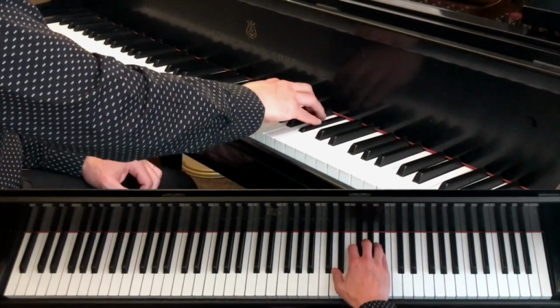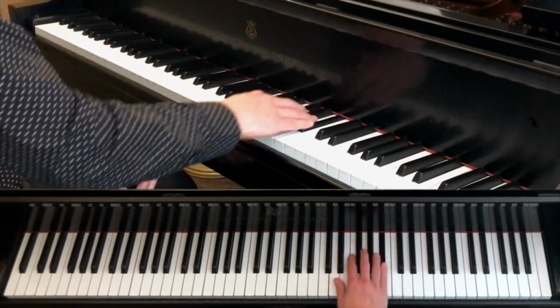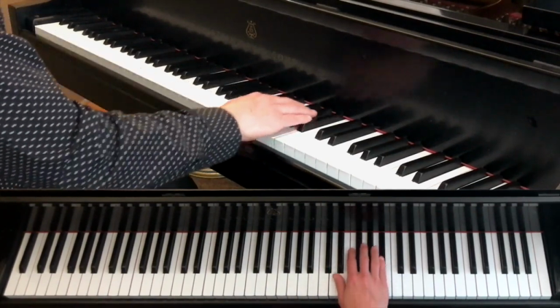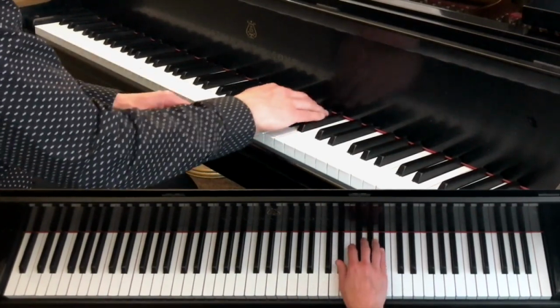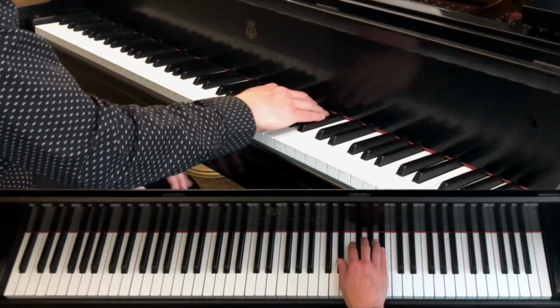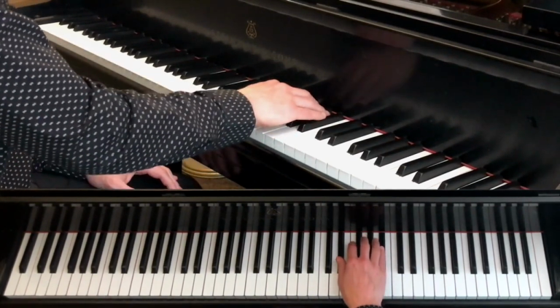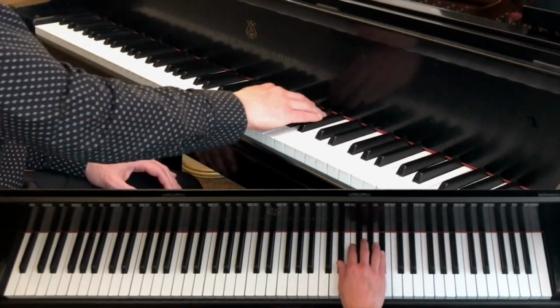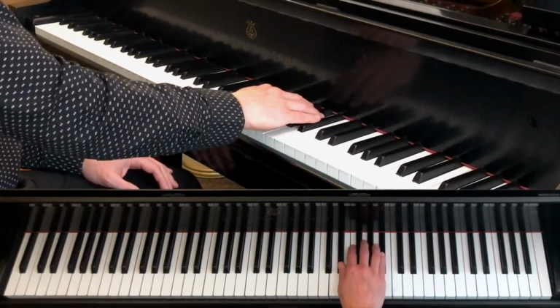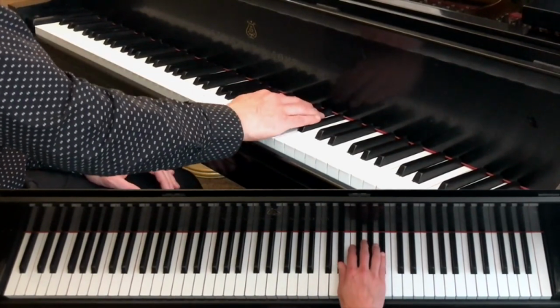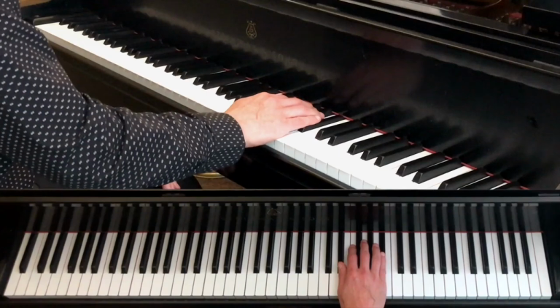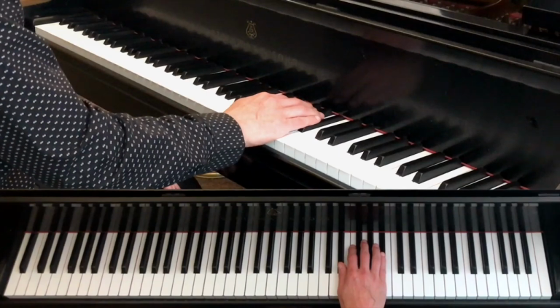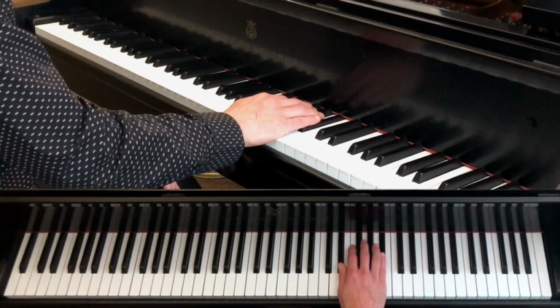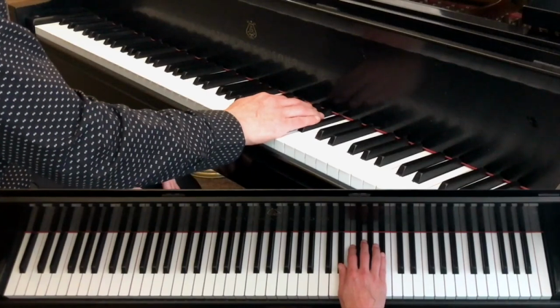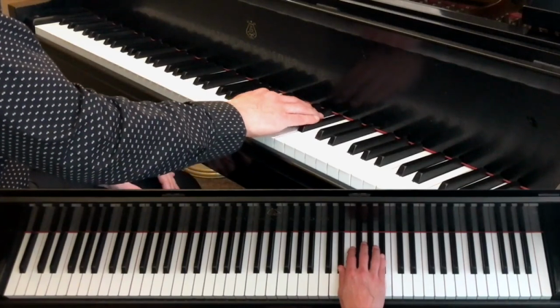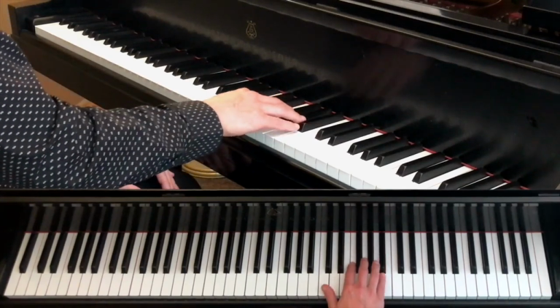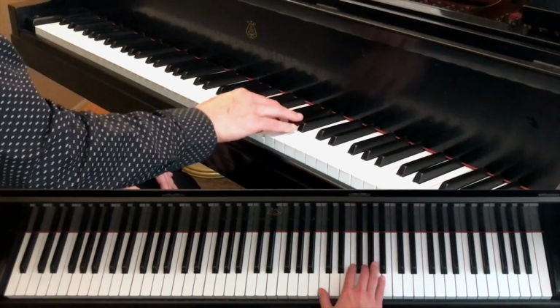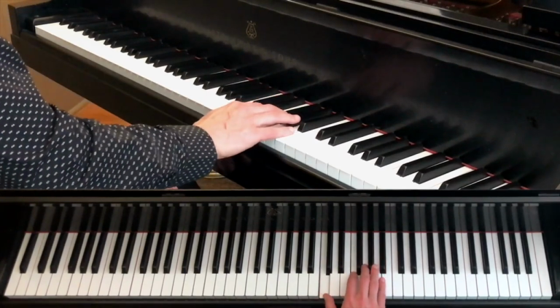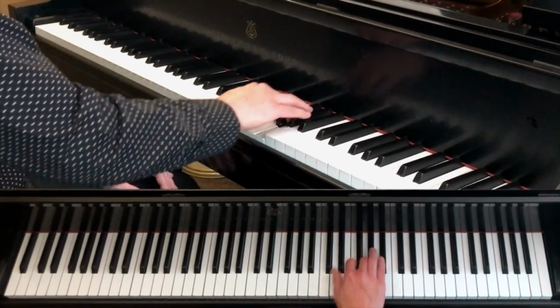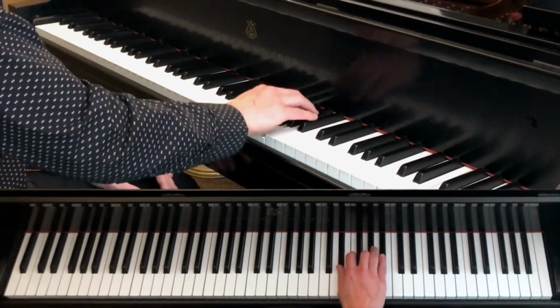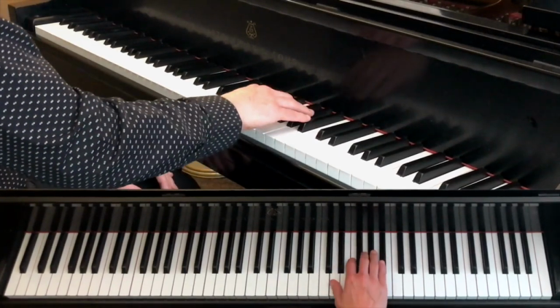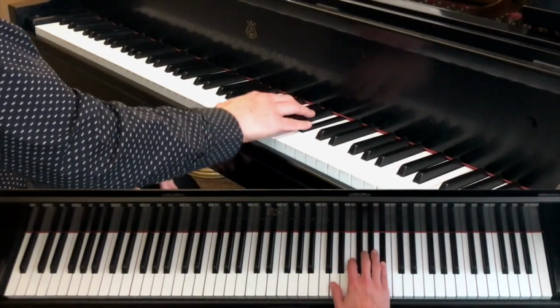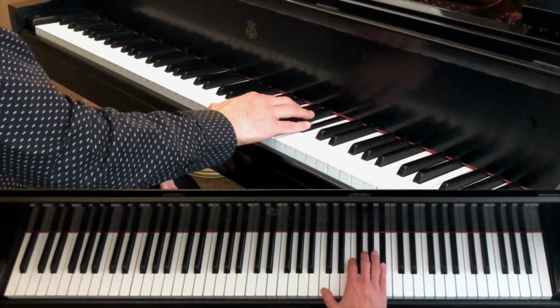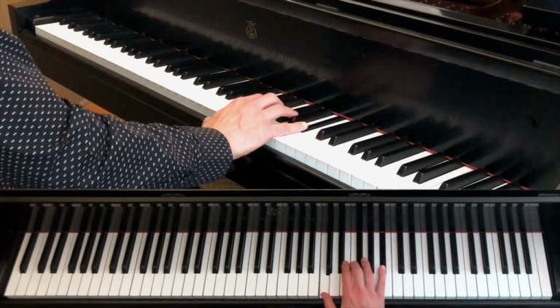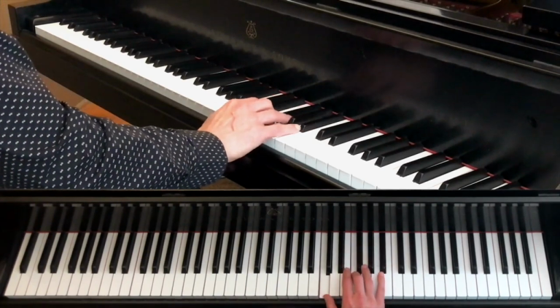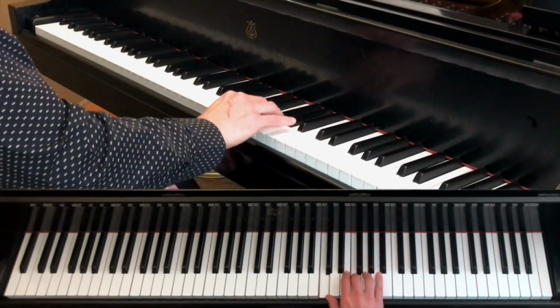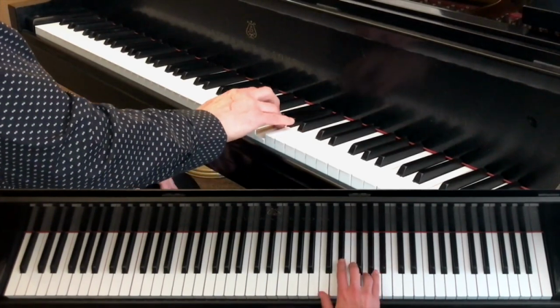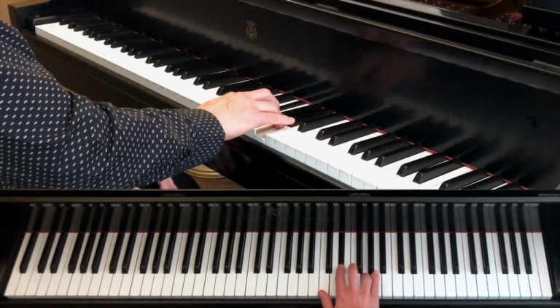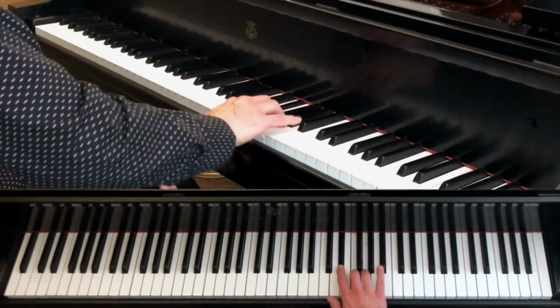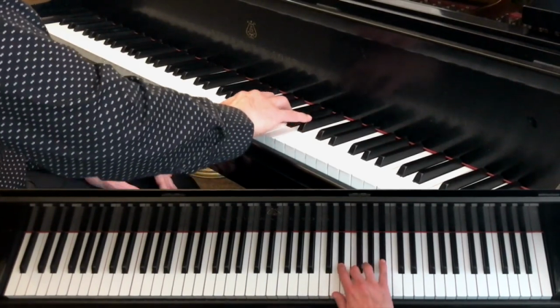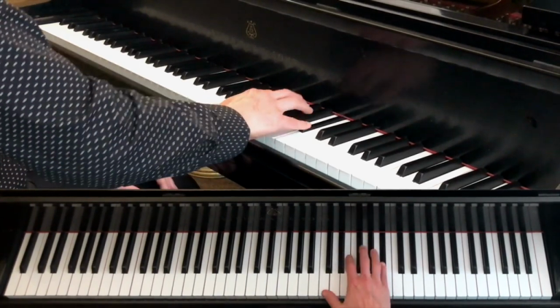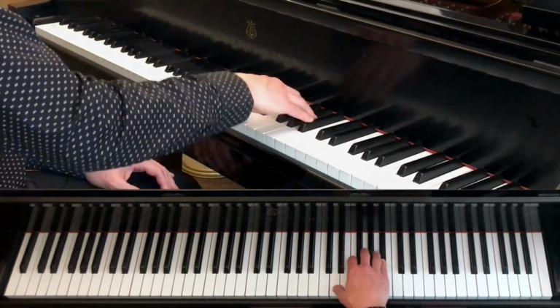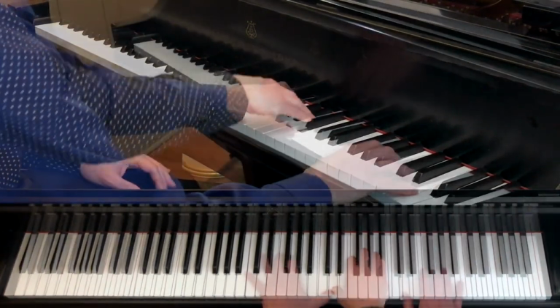Notice that we do end up with the thumb often on a black key, such as on the E-flat near the end of measure three. It would not make sense to switch fingerings to something like this — just not very pianistic.